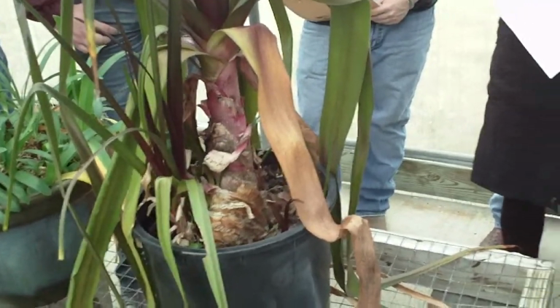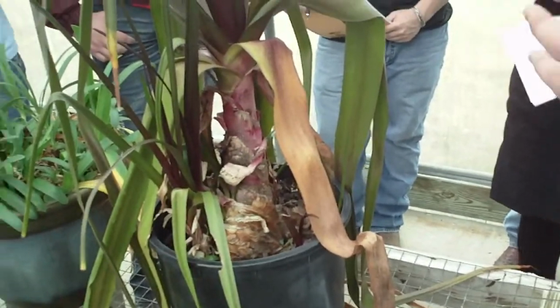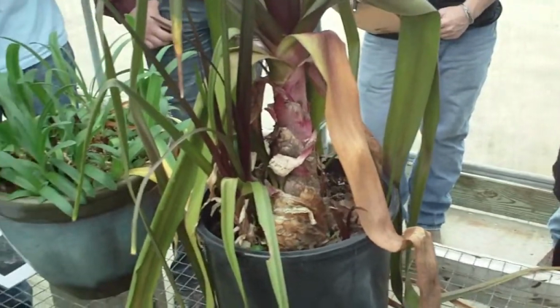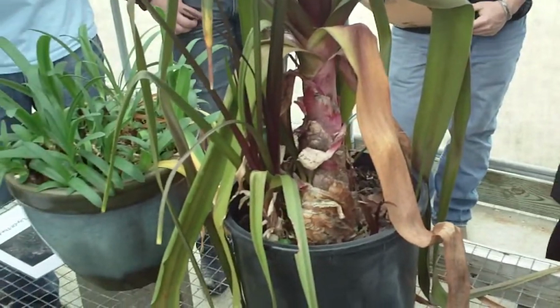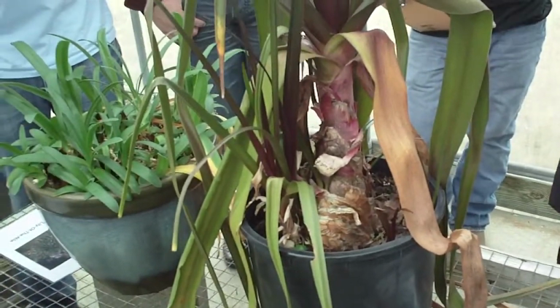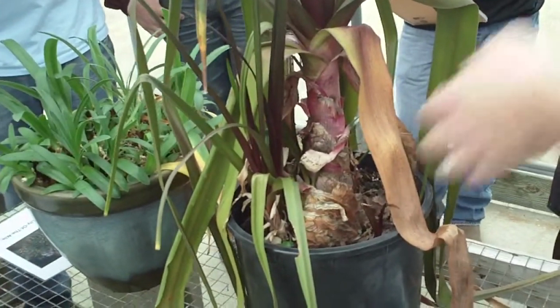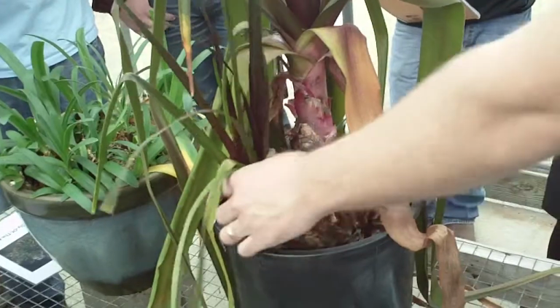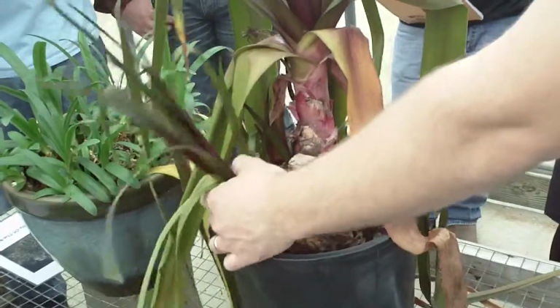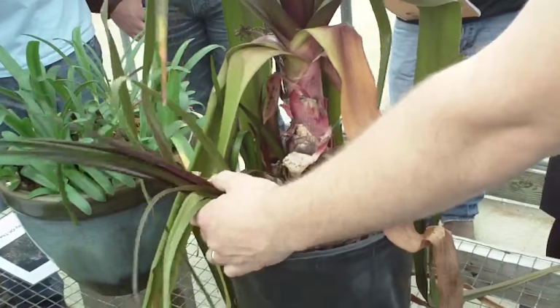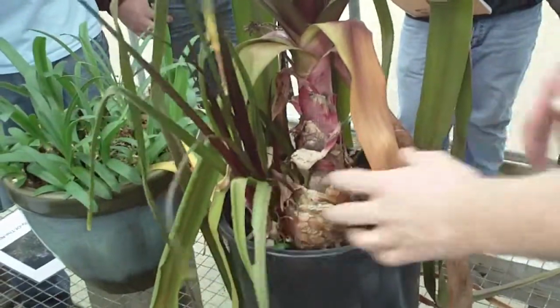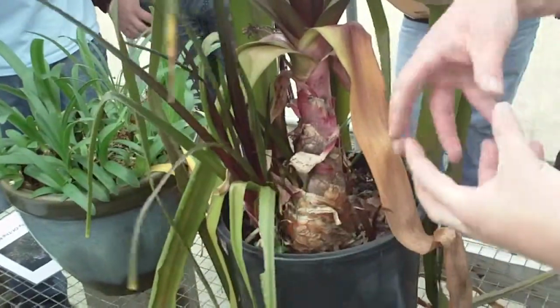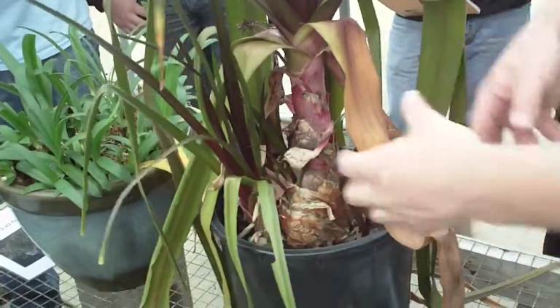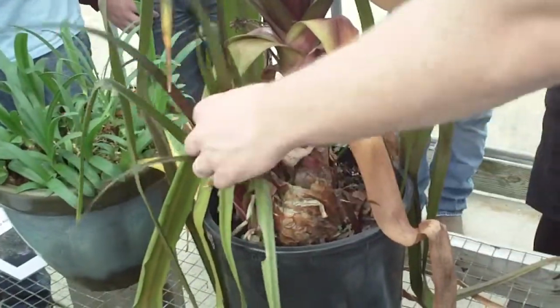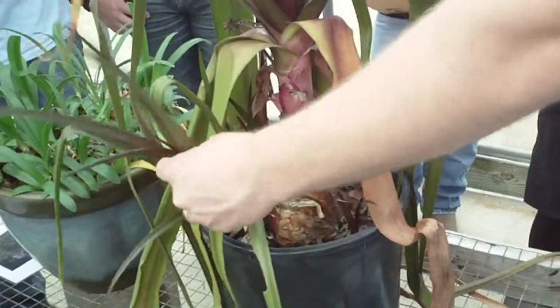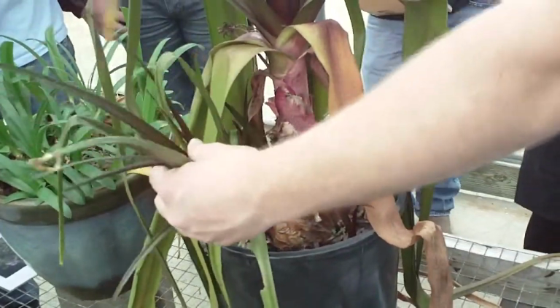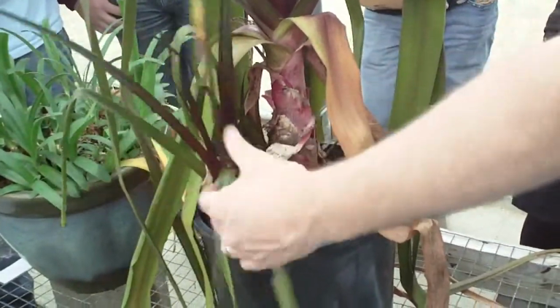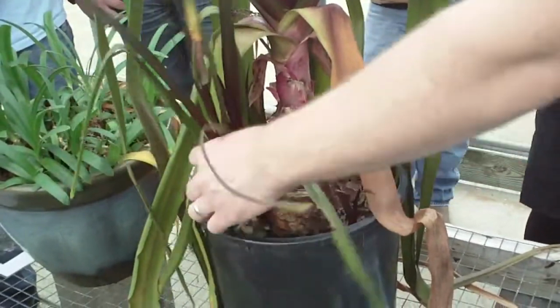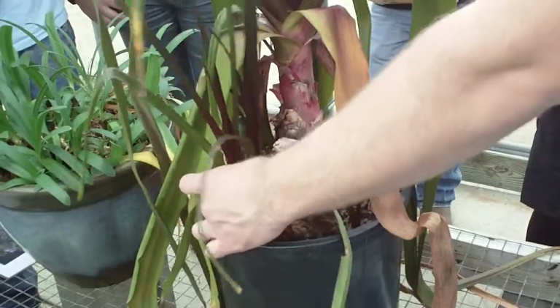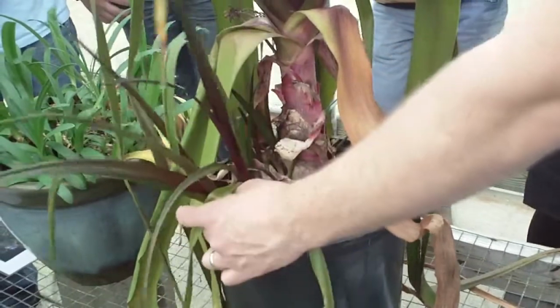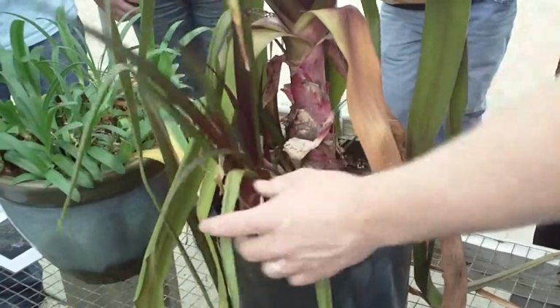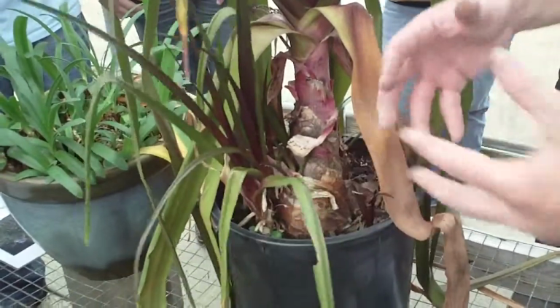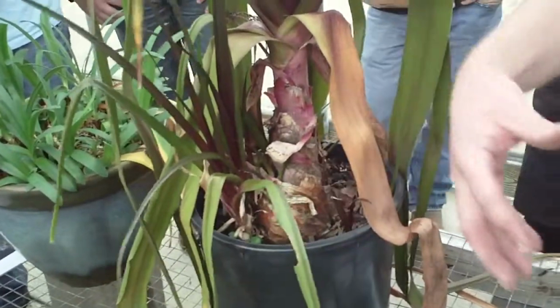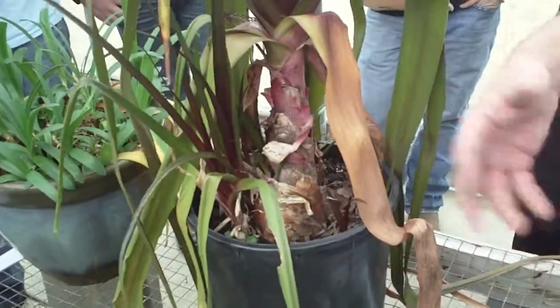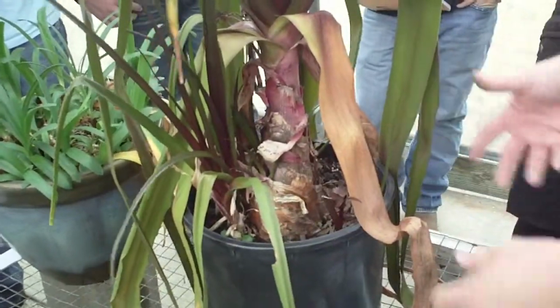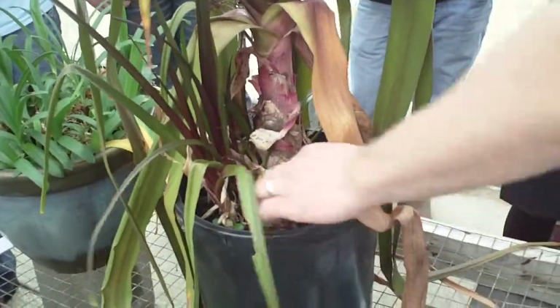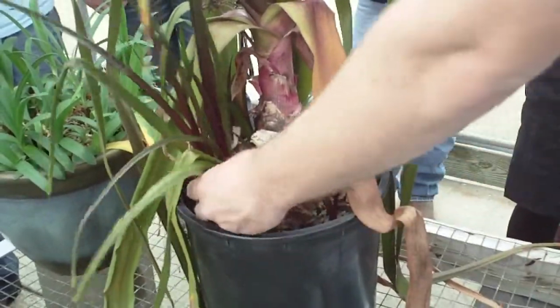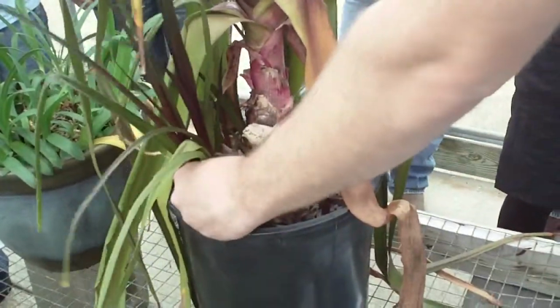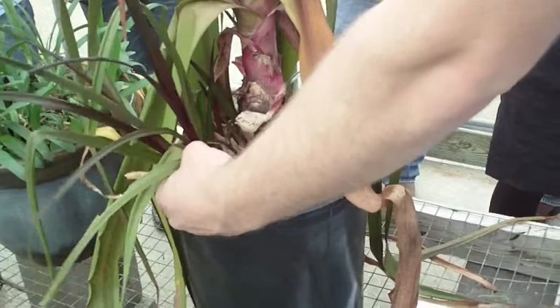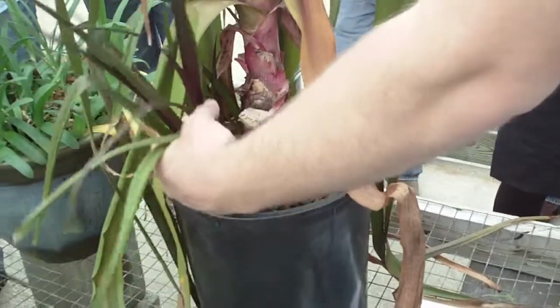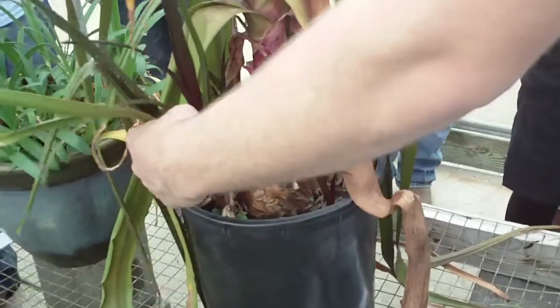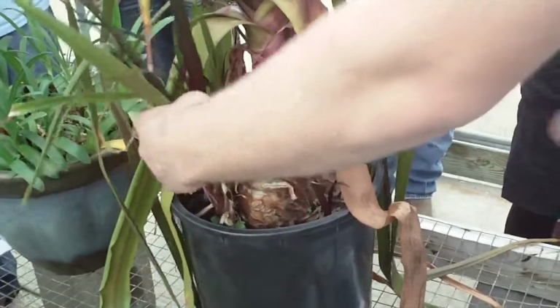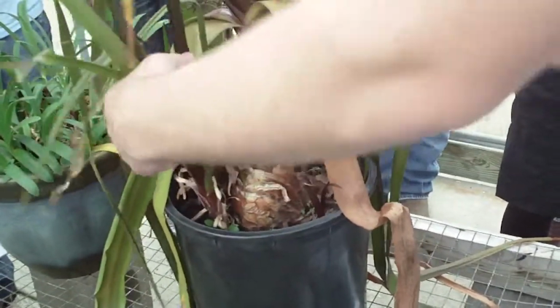They basically will form these new little bulblets on the base of the bulb or the side of the bulb. You can see this is actually what's happening here. We need to come in and thin this out and plant these, and they'll make new plants.